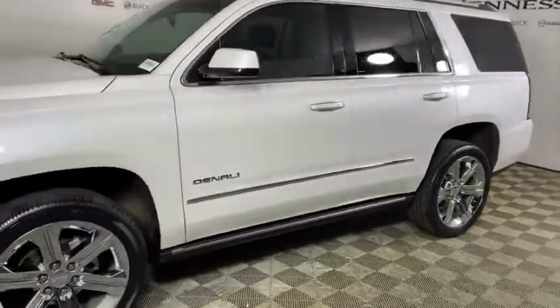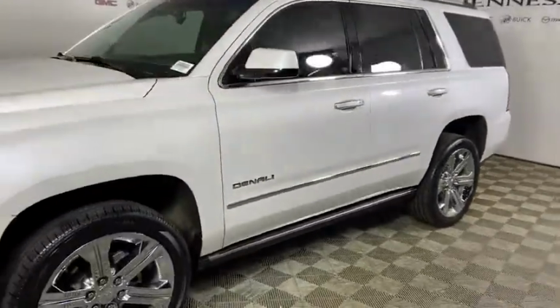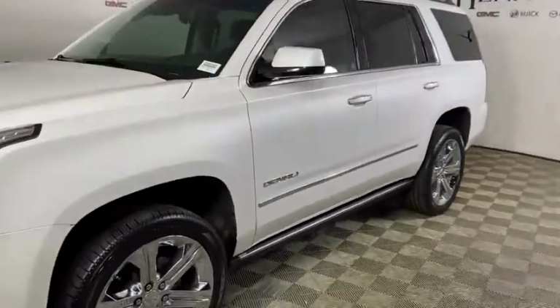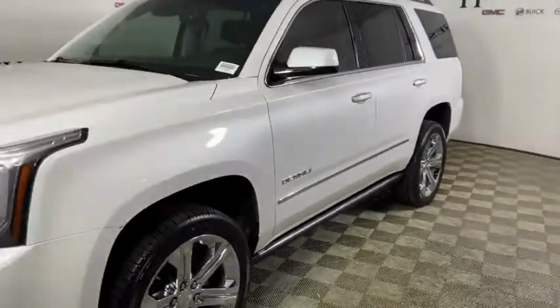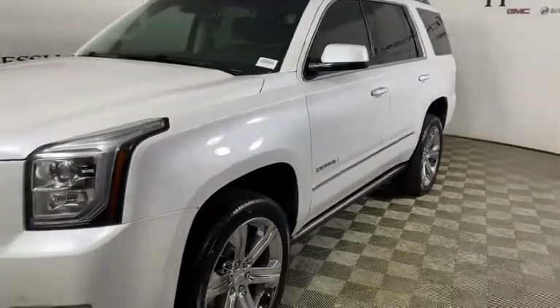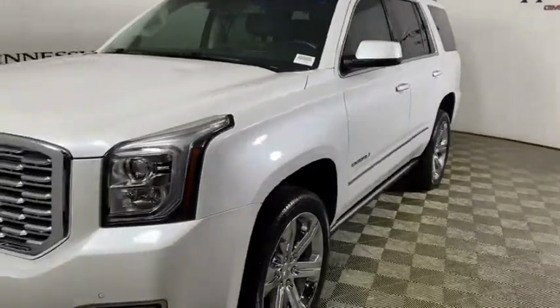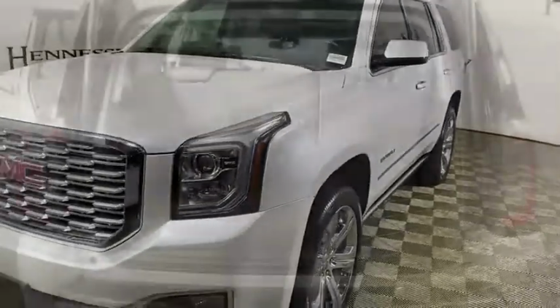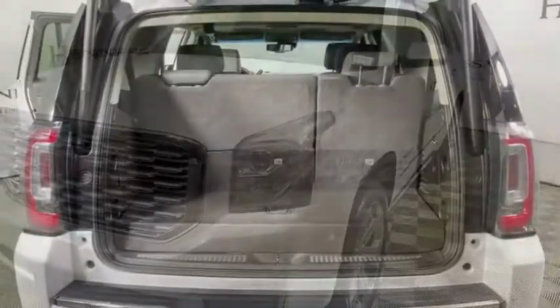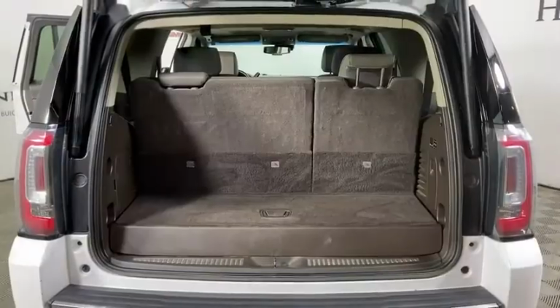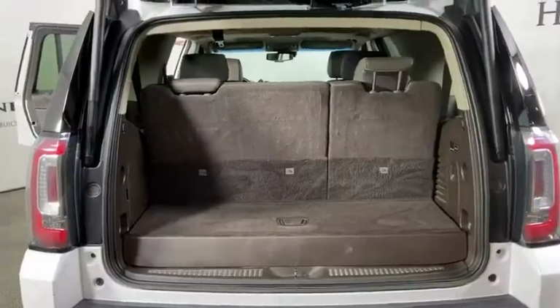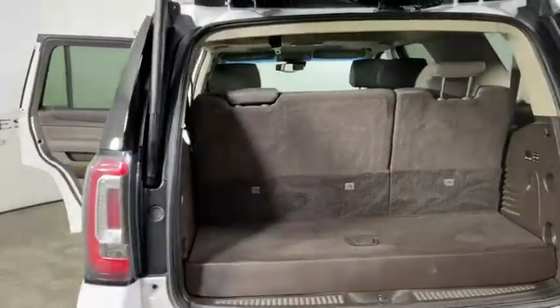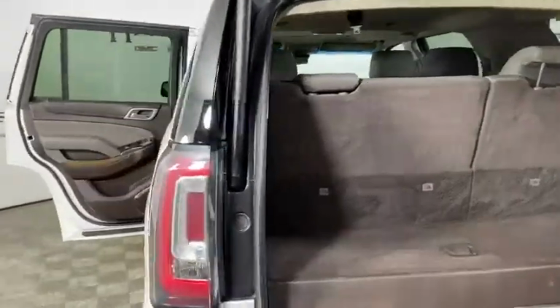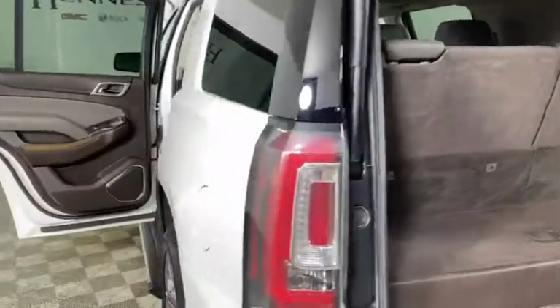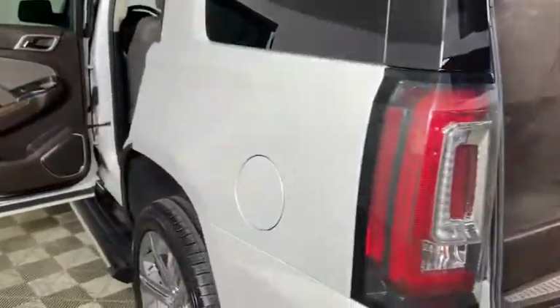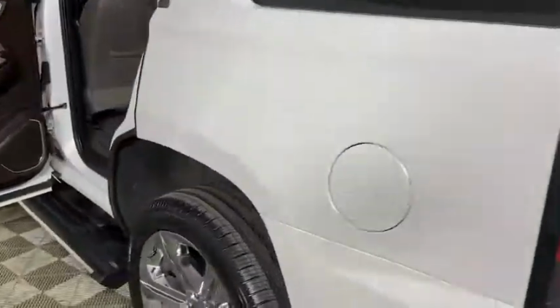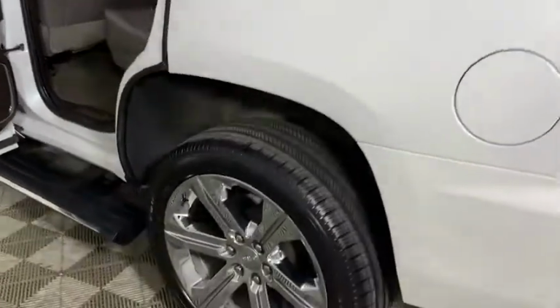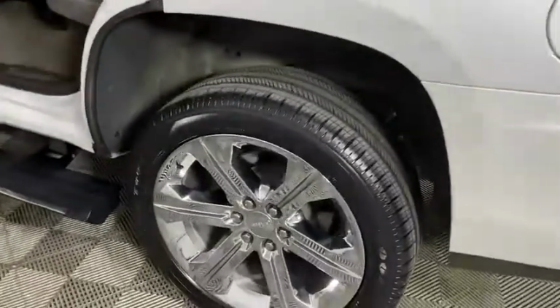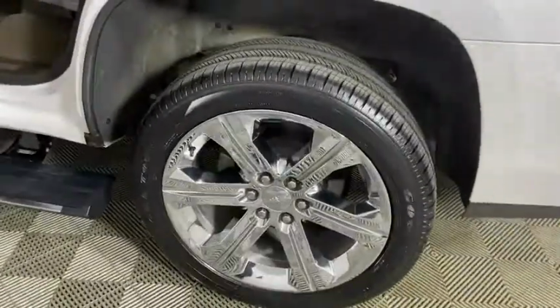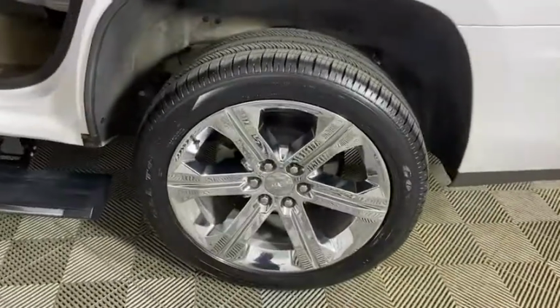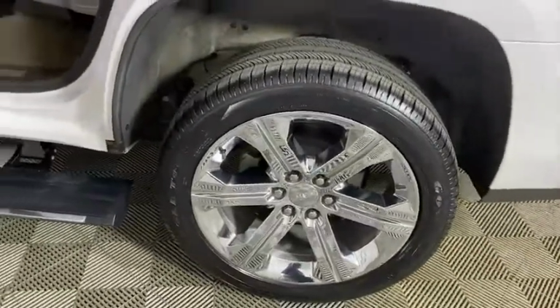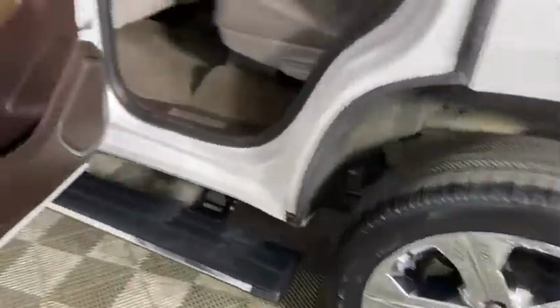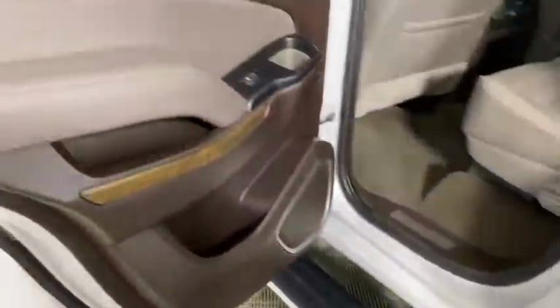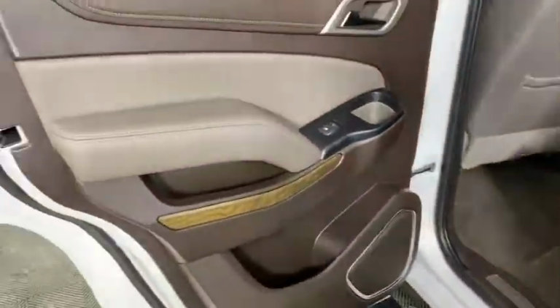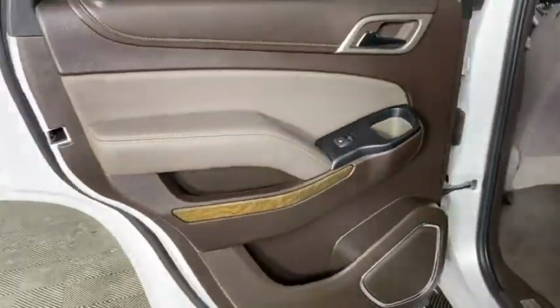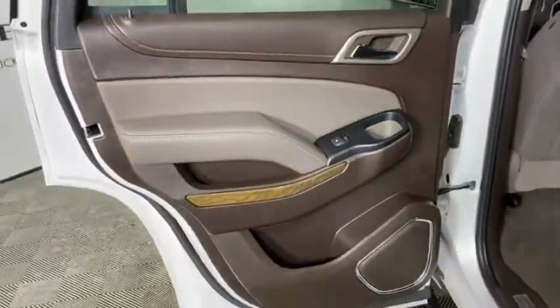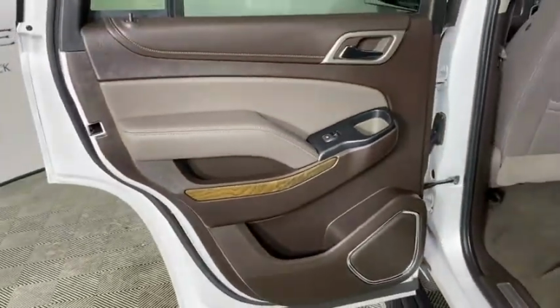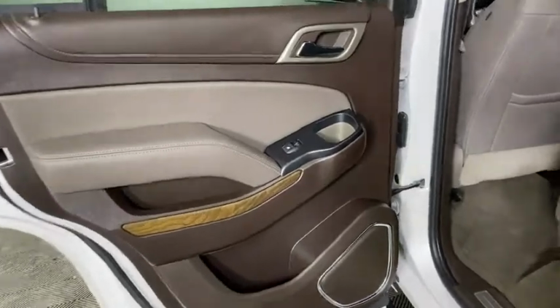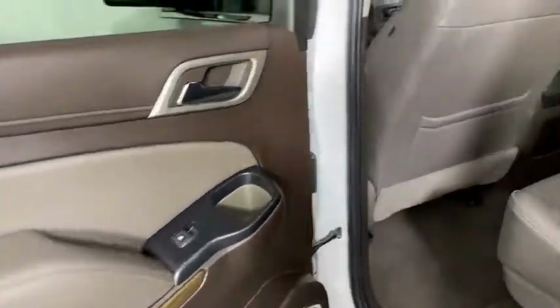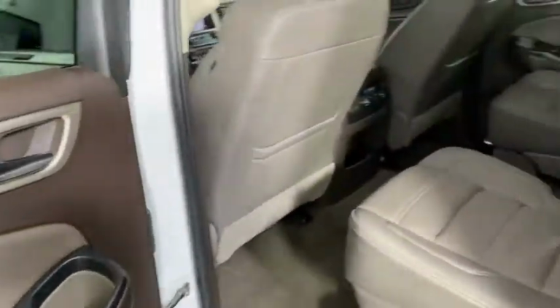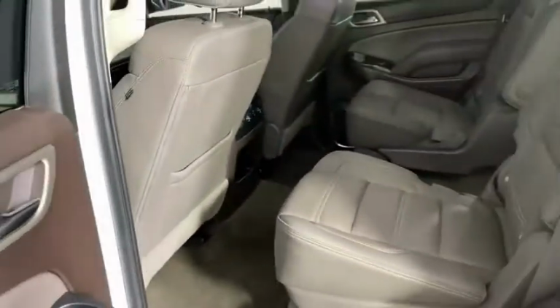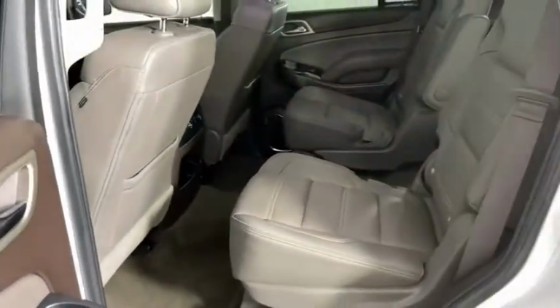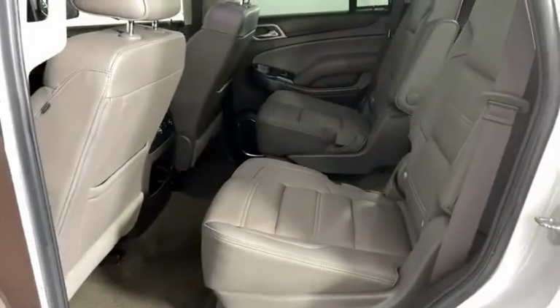Navigation system, traction control, power liftgate, power passenger seat, dual airbags, power steering, alloy wheels, floor mats, auto-dimming rearview mirror, four-wheel disc brakes, universal garage door opener.